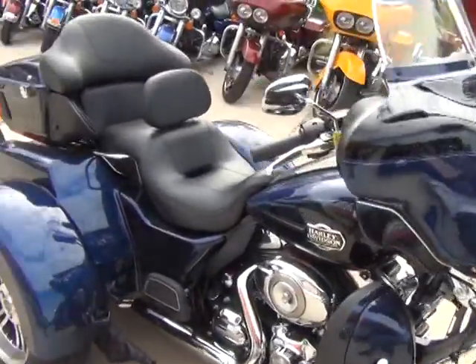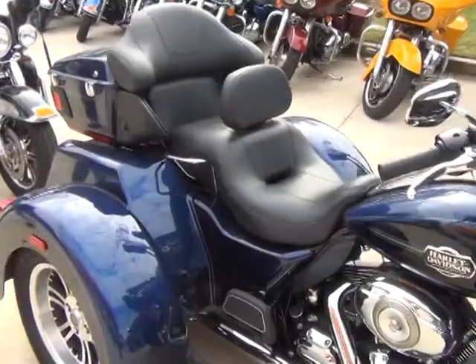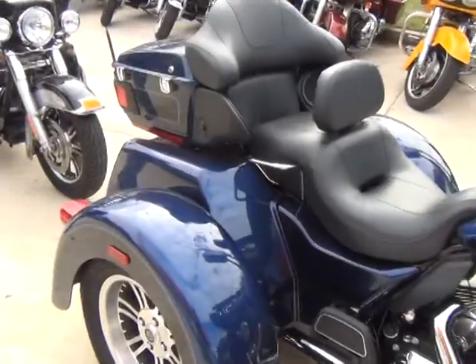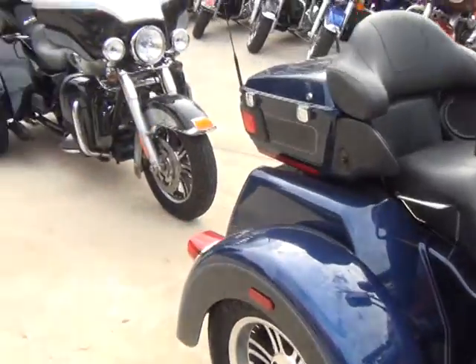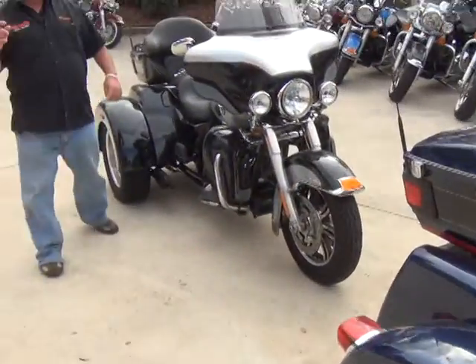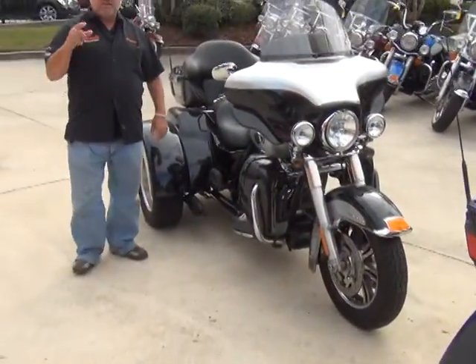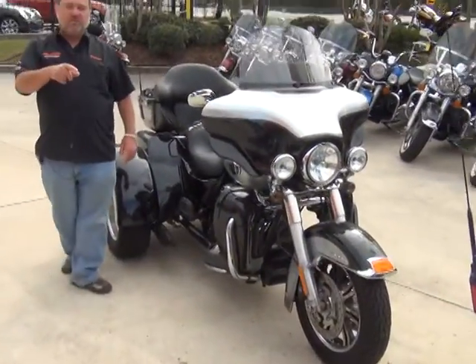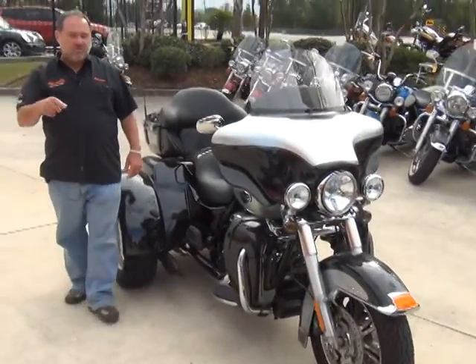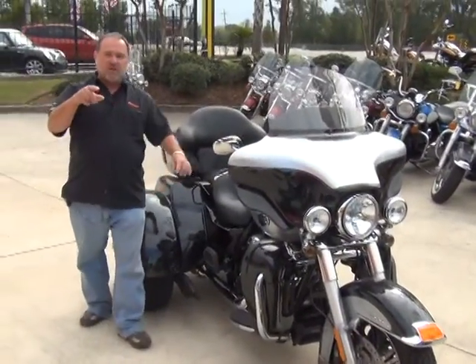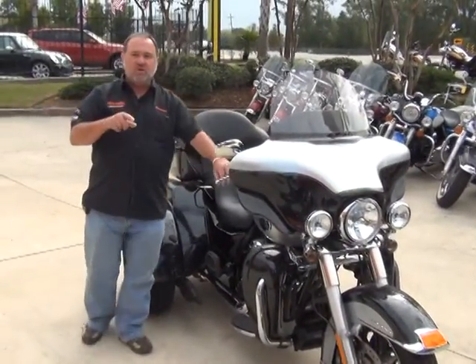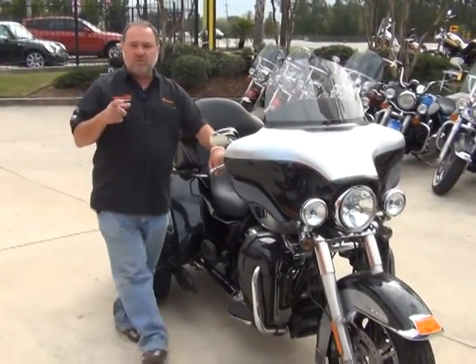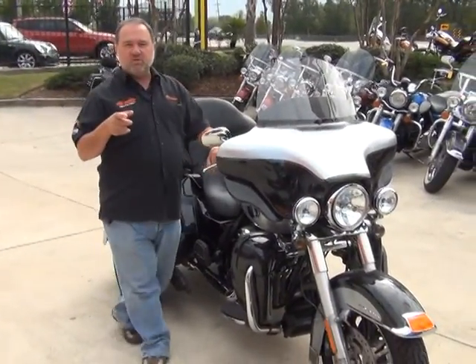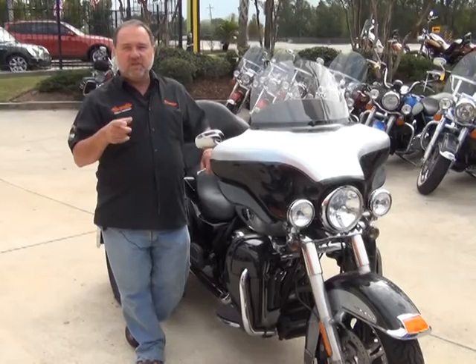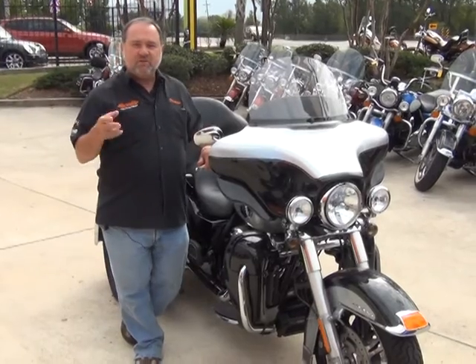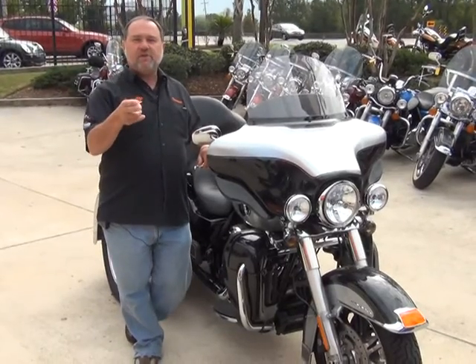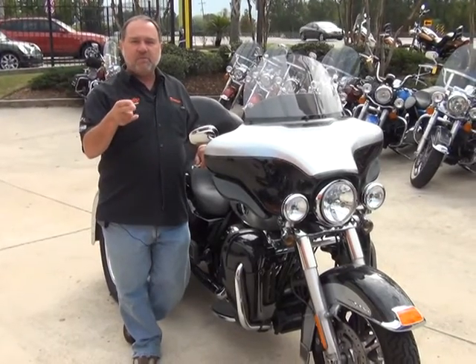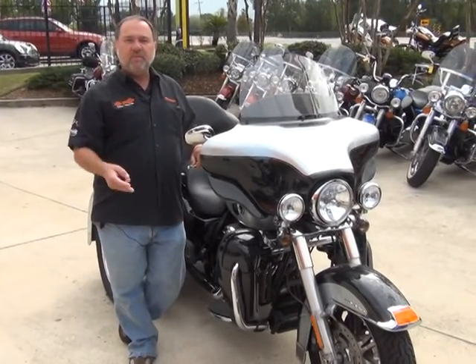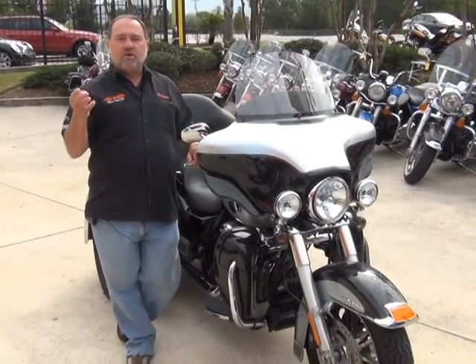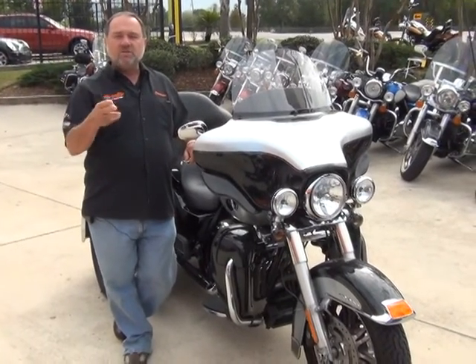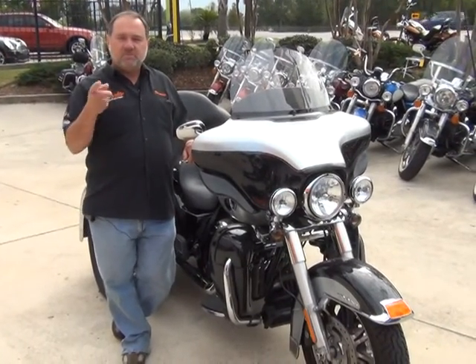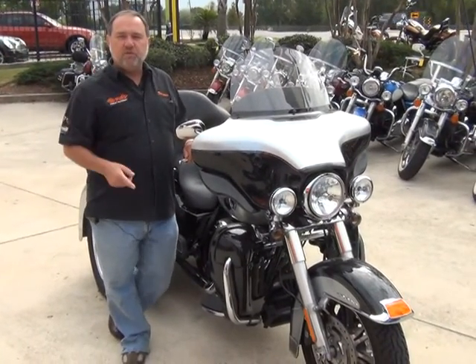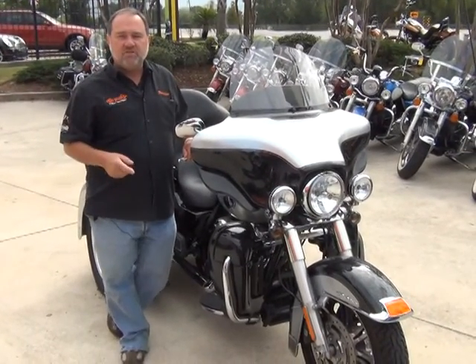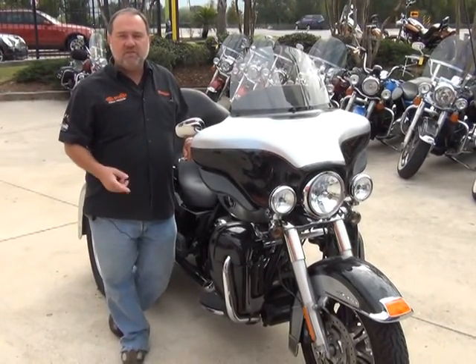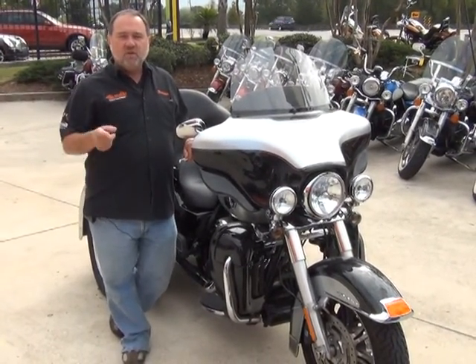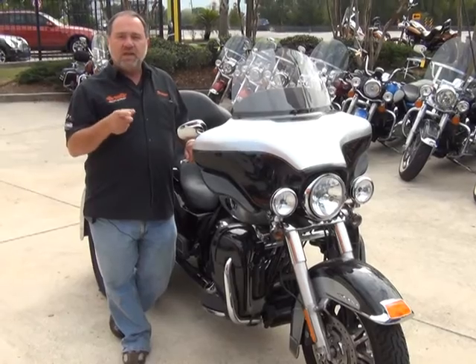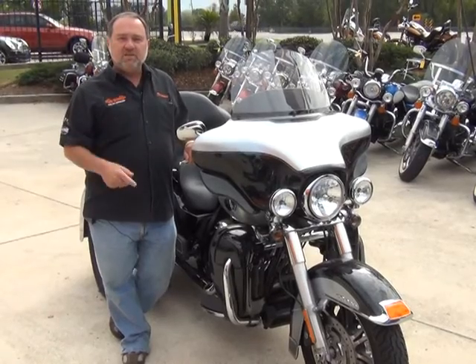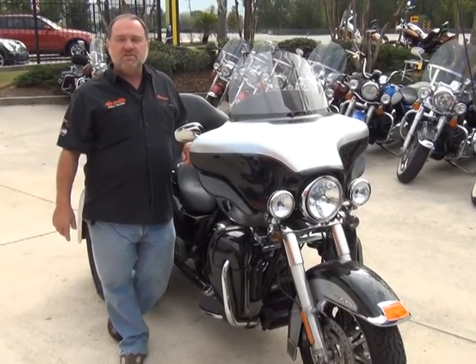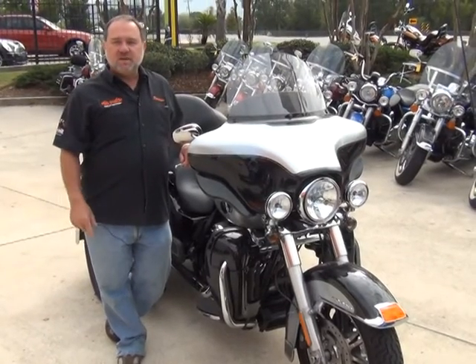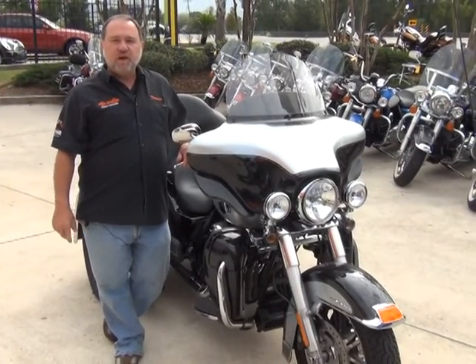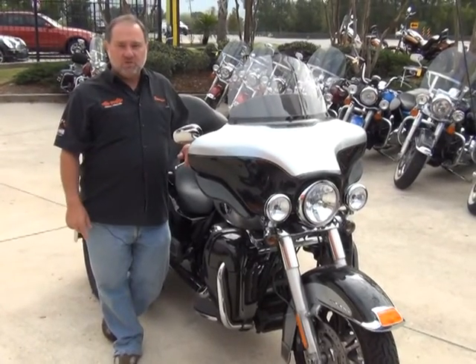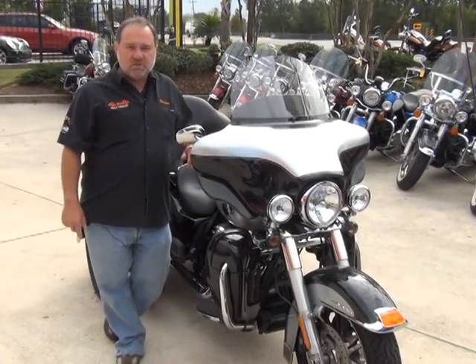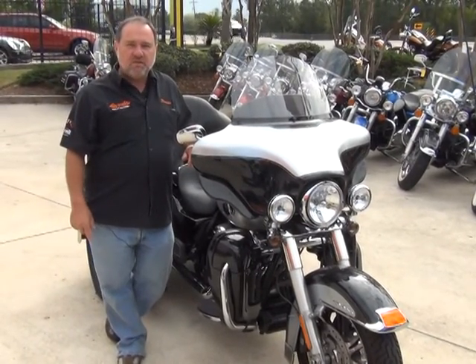For the largest selection of trikes in the Gulf South right now, come on down to New Orleans Harley-Davidson, click on the email, or call us up to set up your test ride today: 1-866-751-2695.